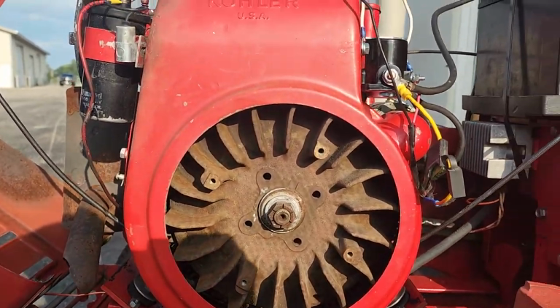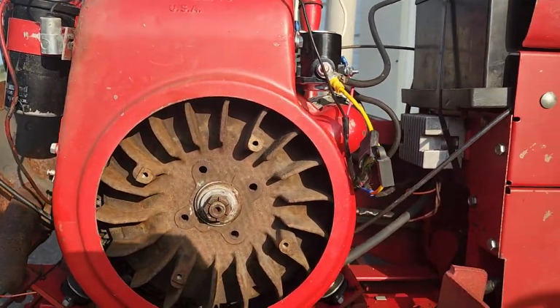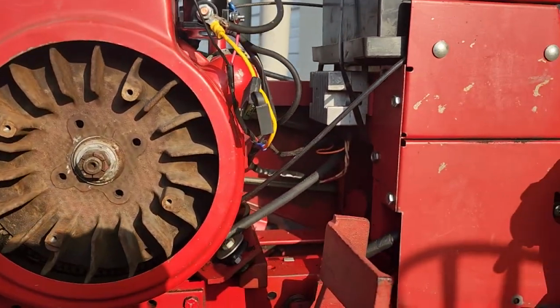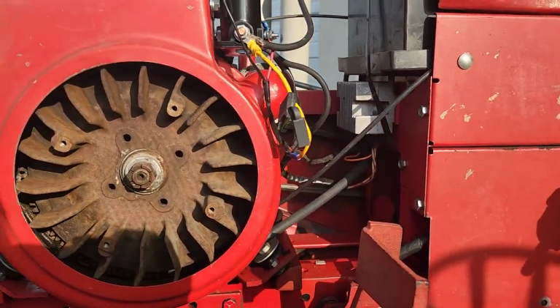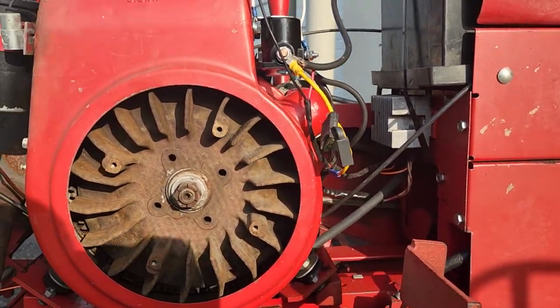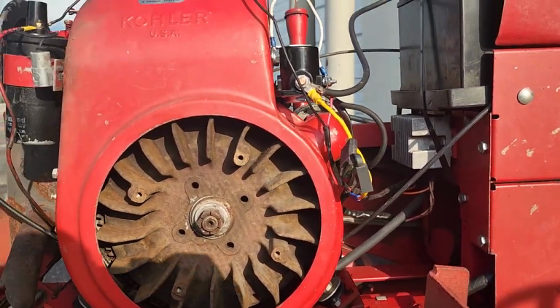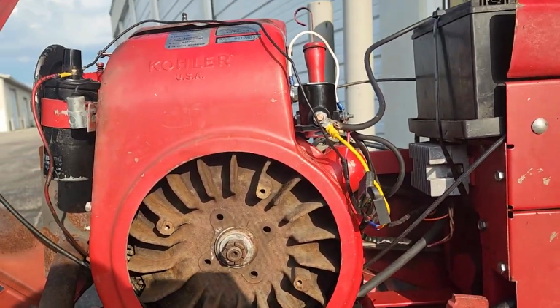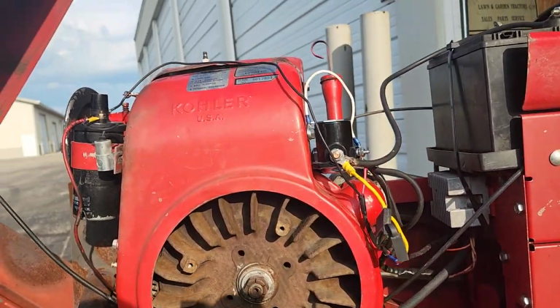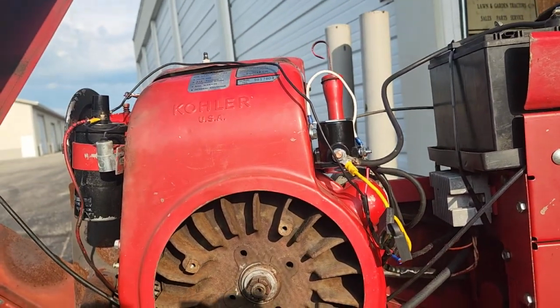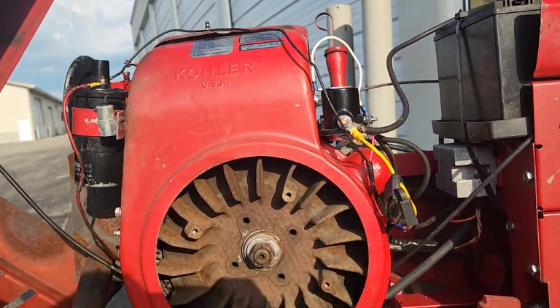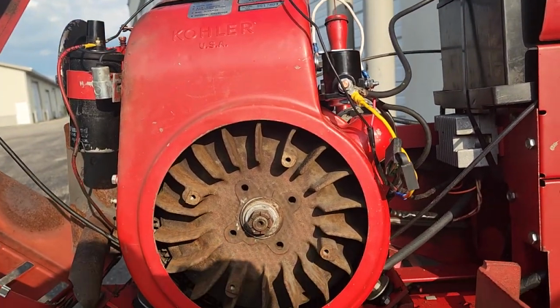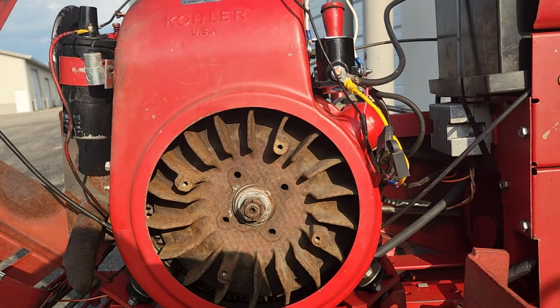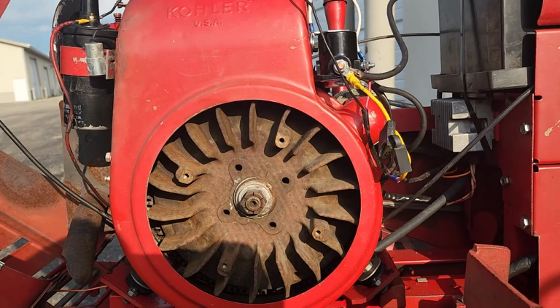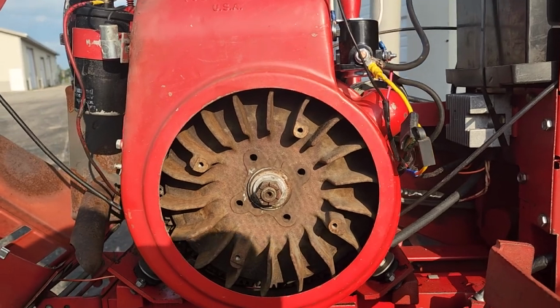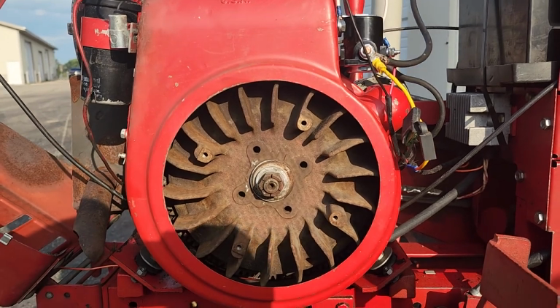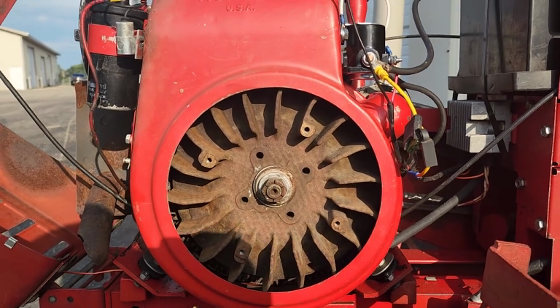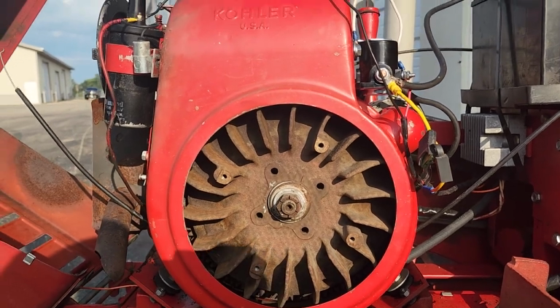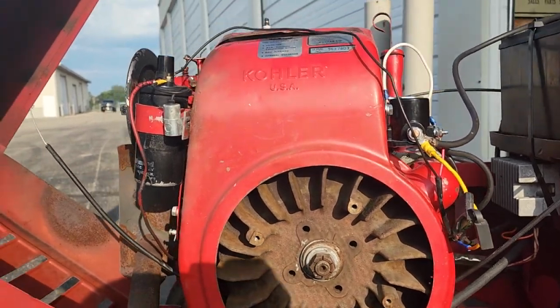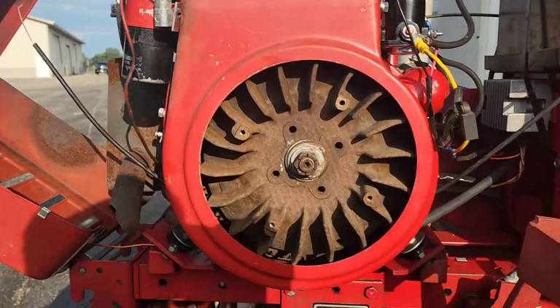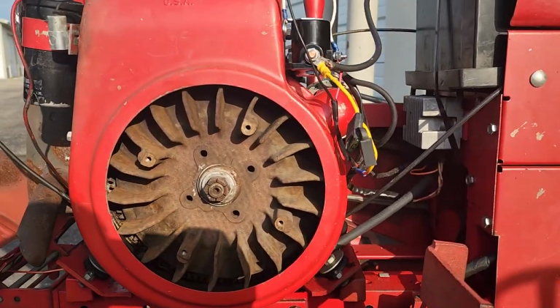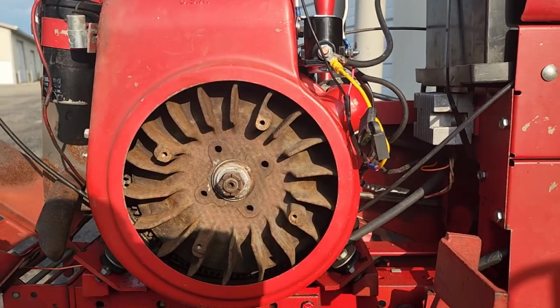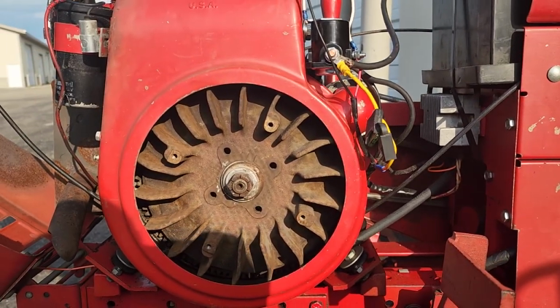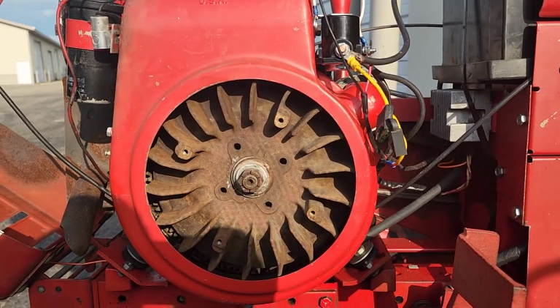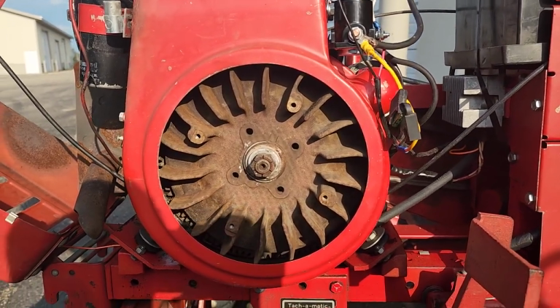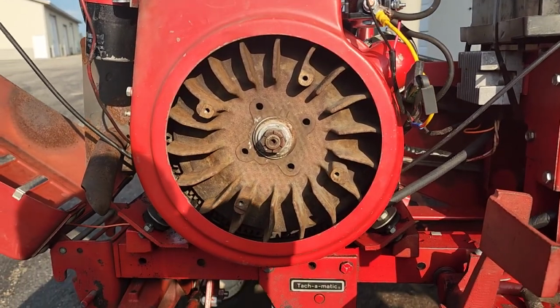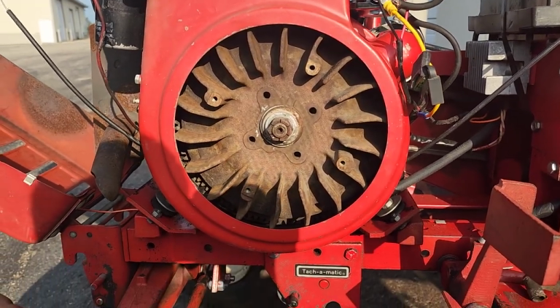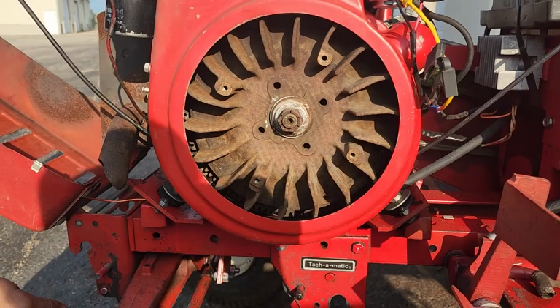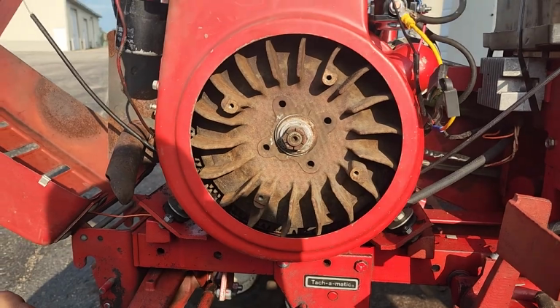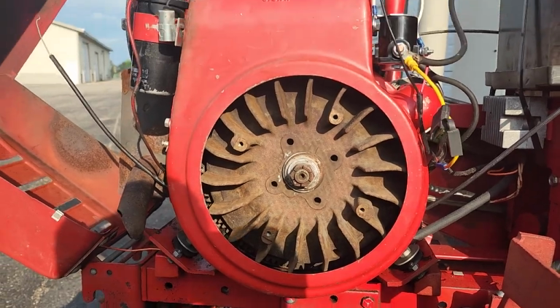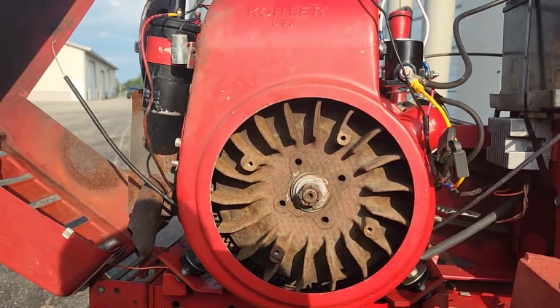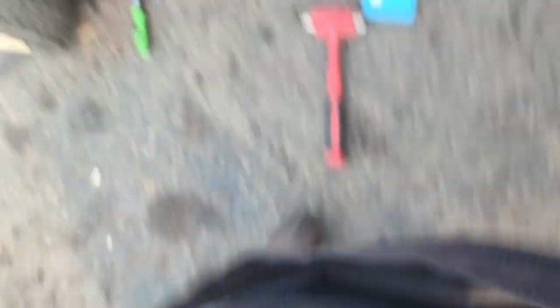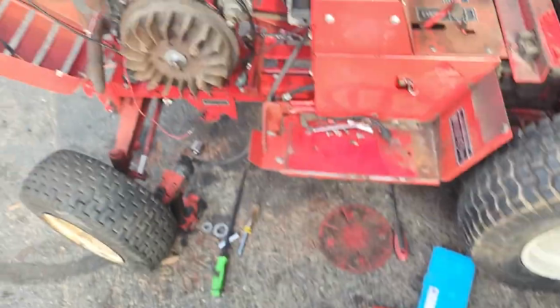At that point, with $200 in this tractor, it might not even pay to redo it. So let me pull this stuff off, pull that flywheel off, and see what we've got — be right back.